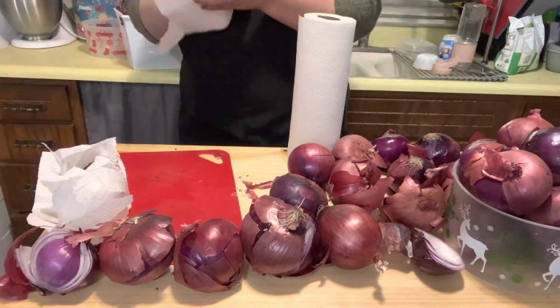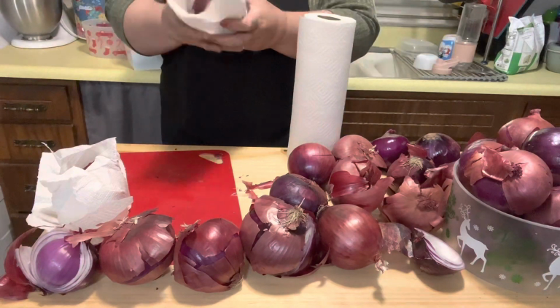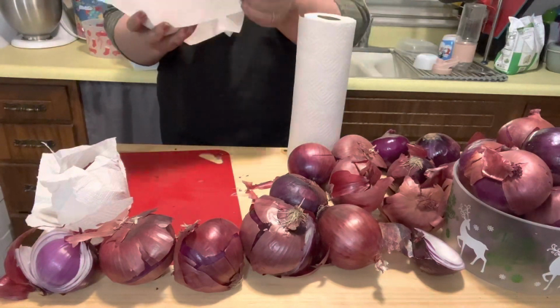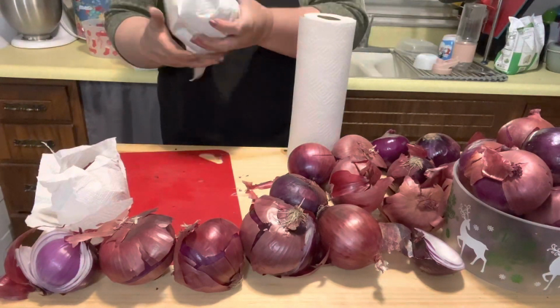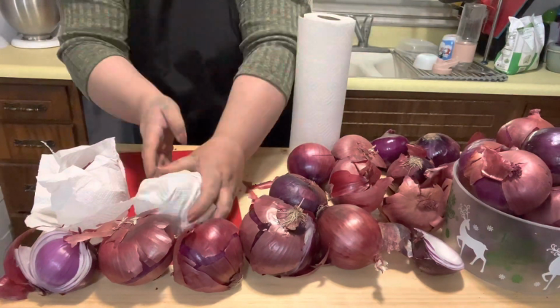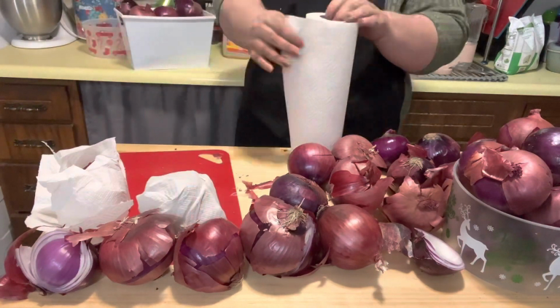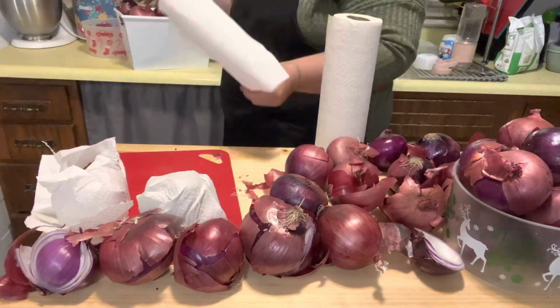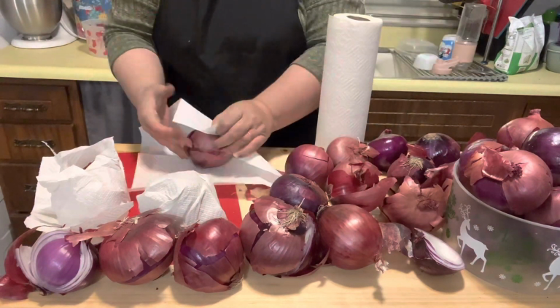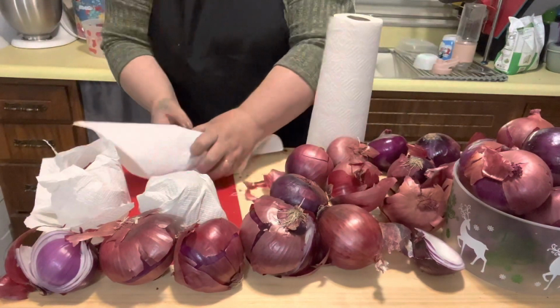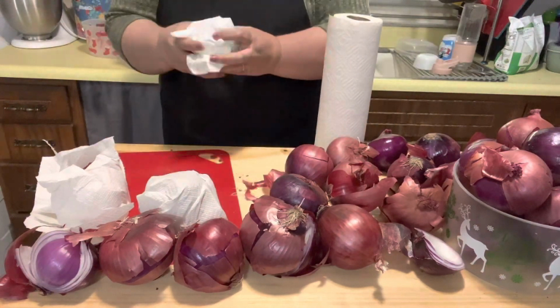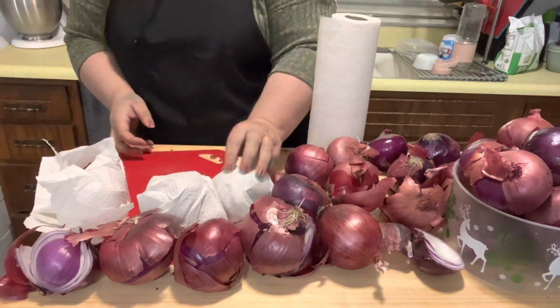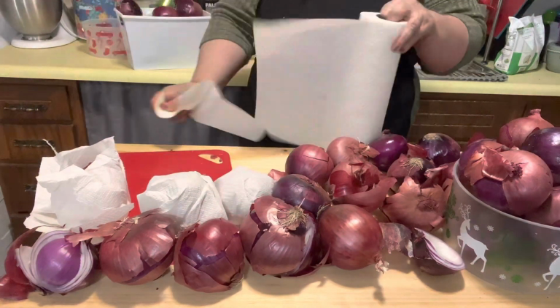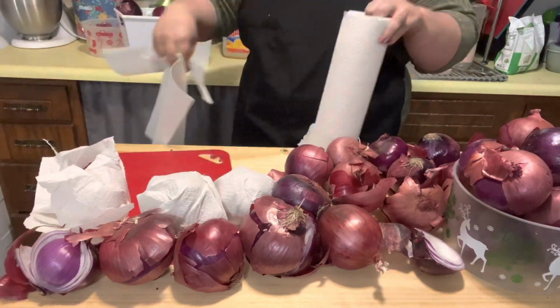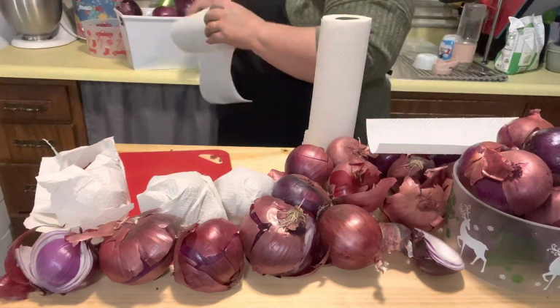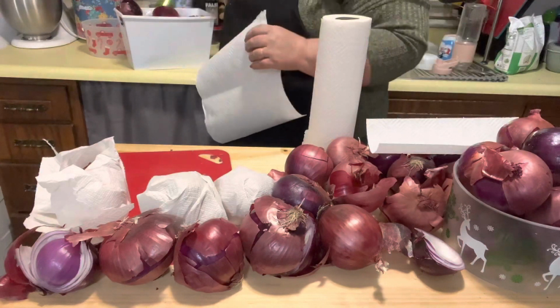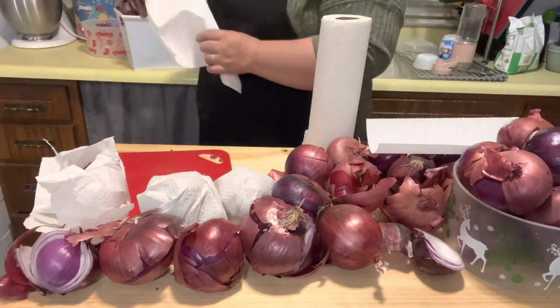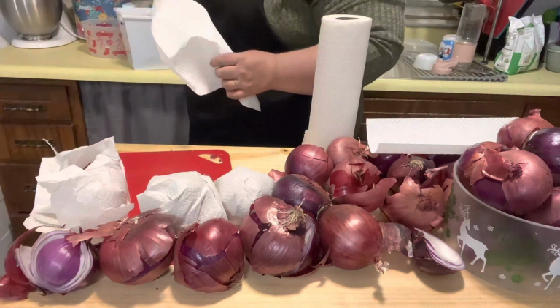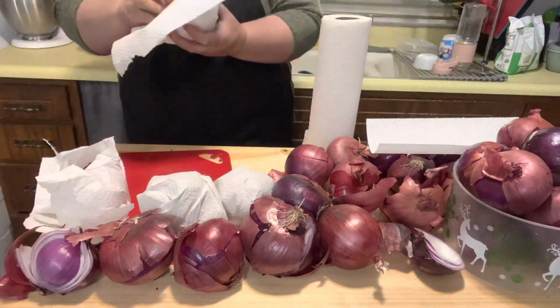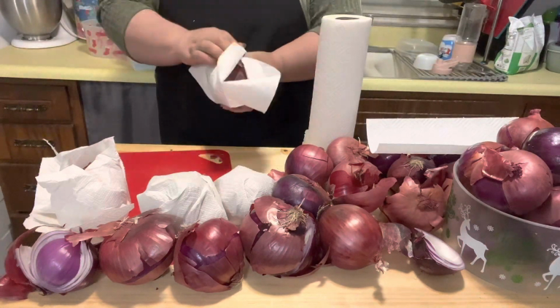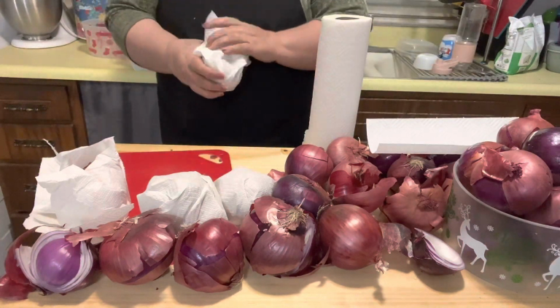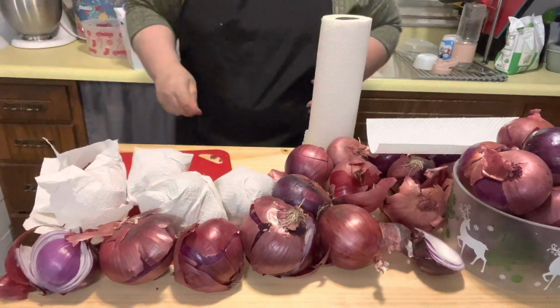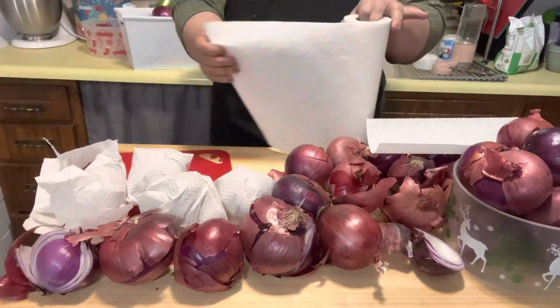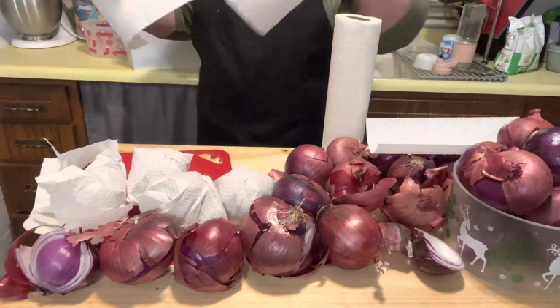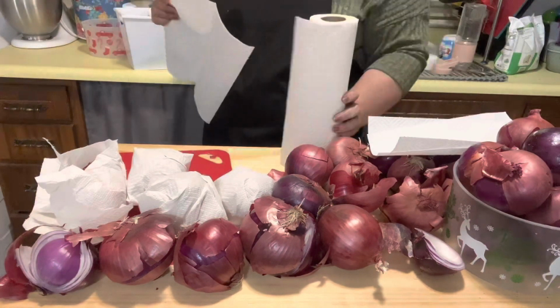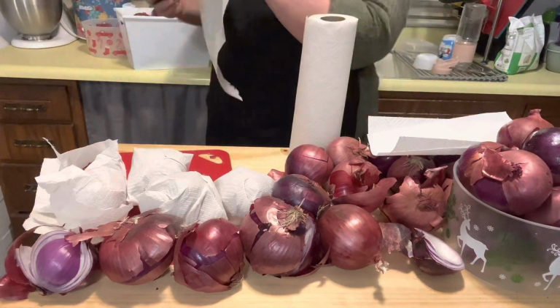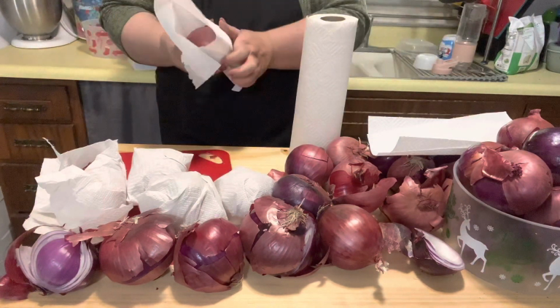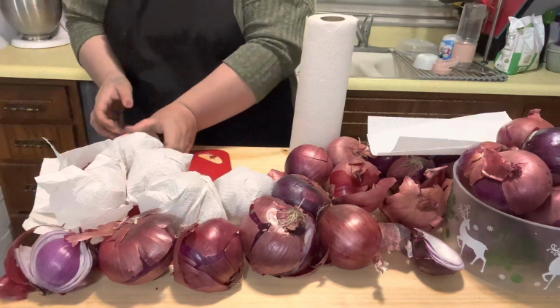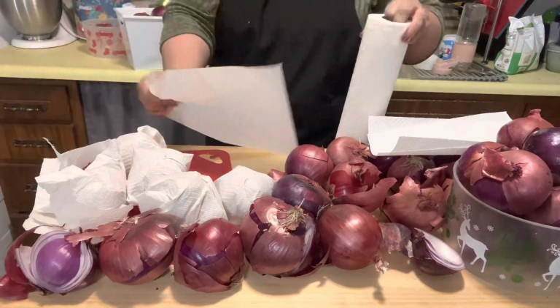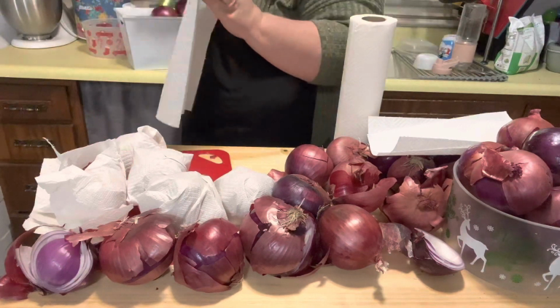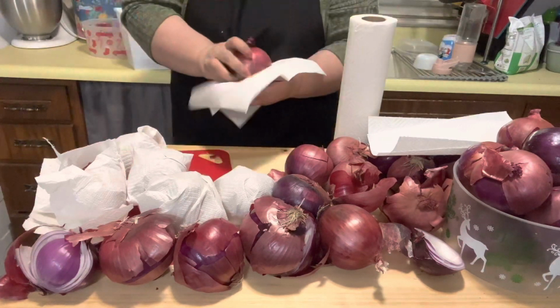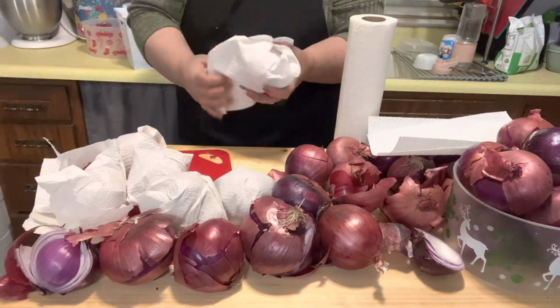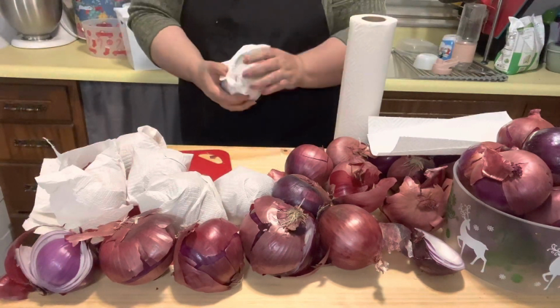It's been several weeks since I've done these and I still have onions in the crisper that are nice and good to go as soon as I need them. This actually works very well as long as your crisper is at the right temperature.